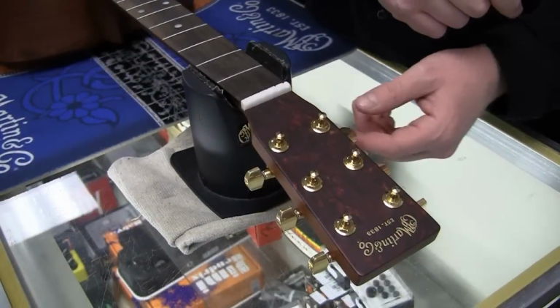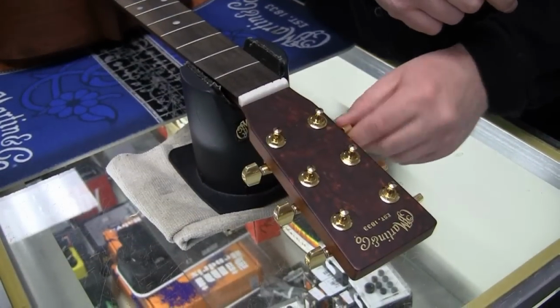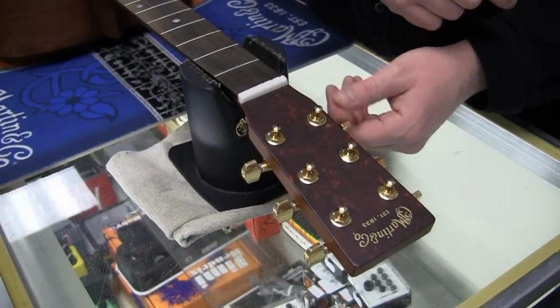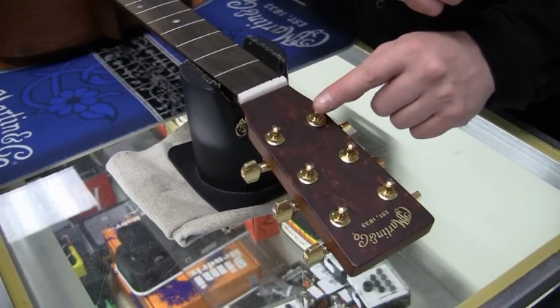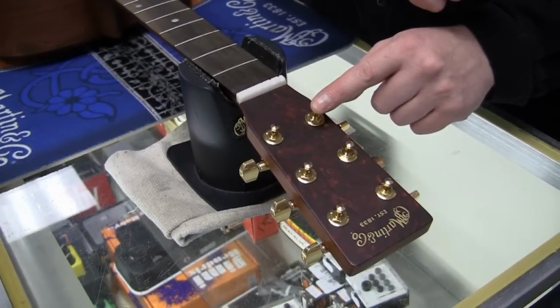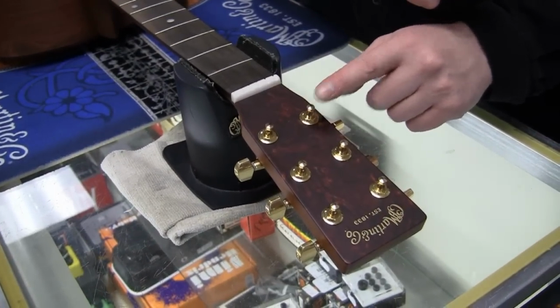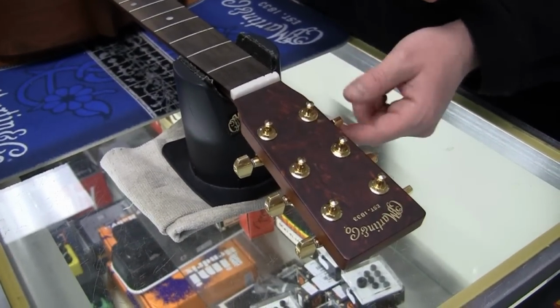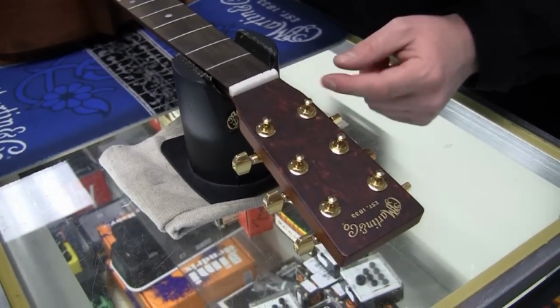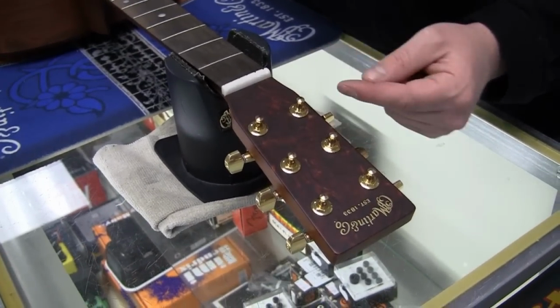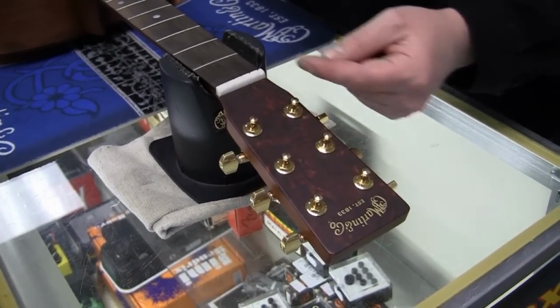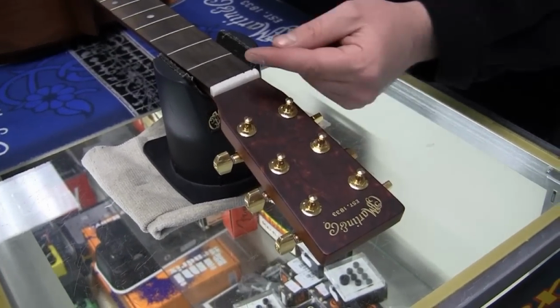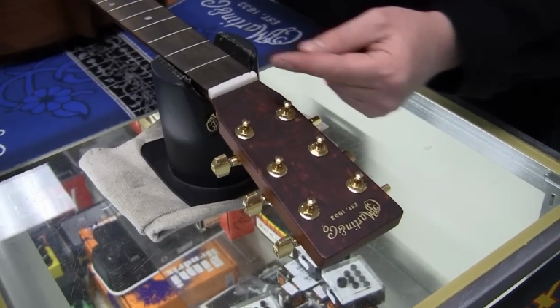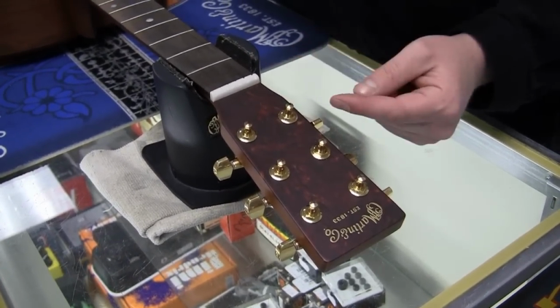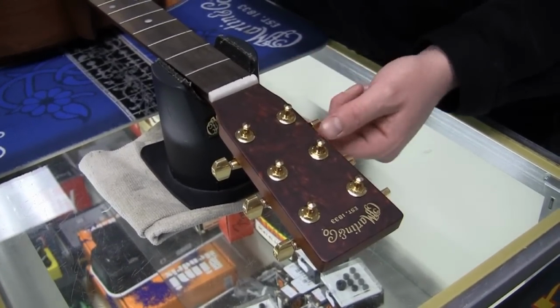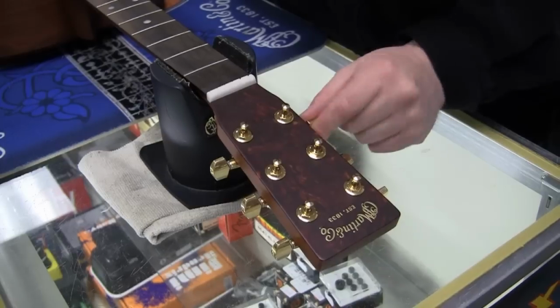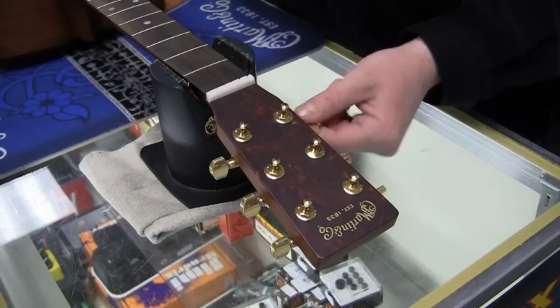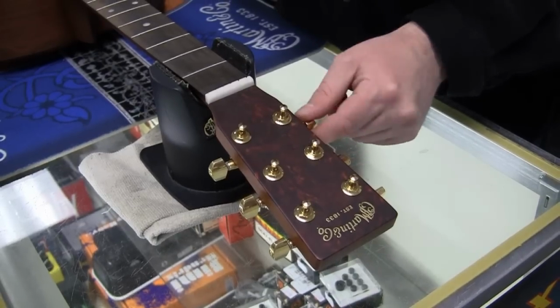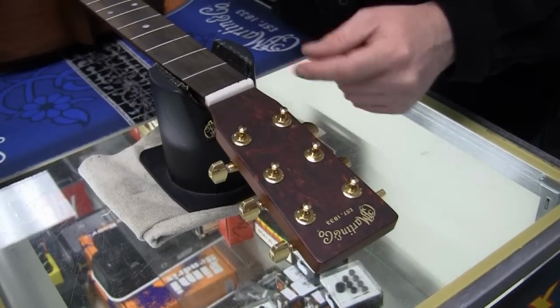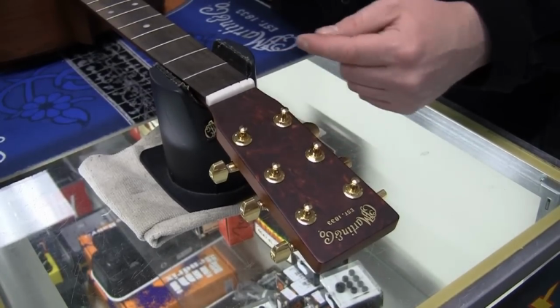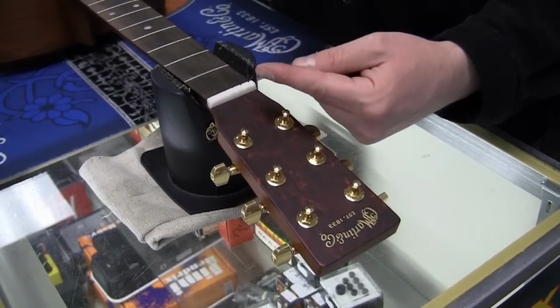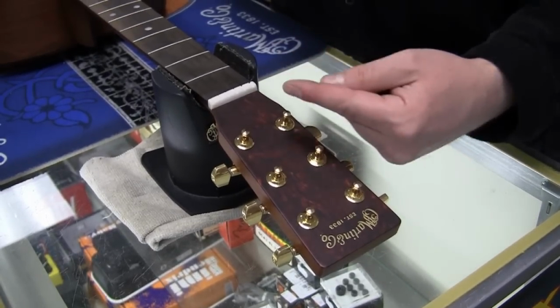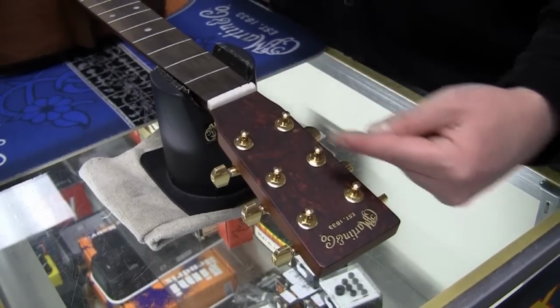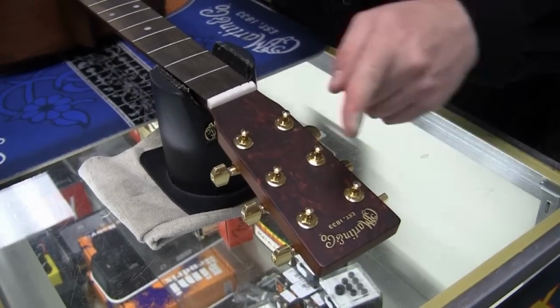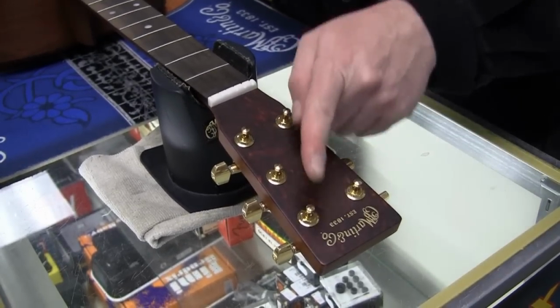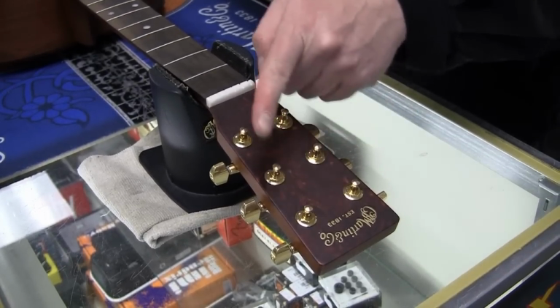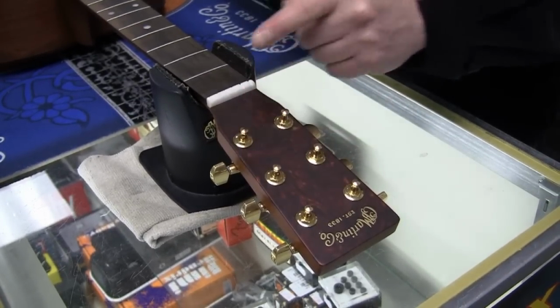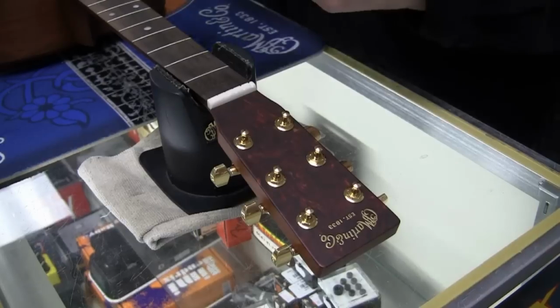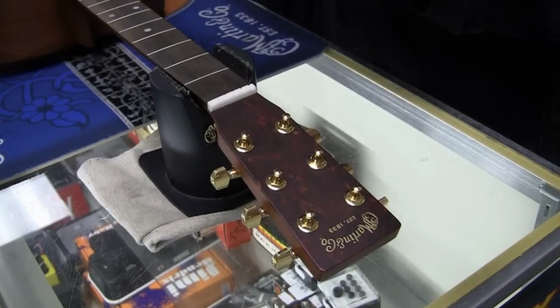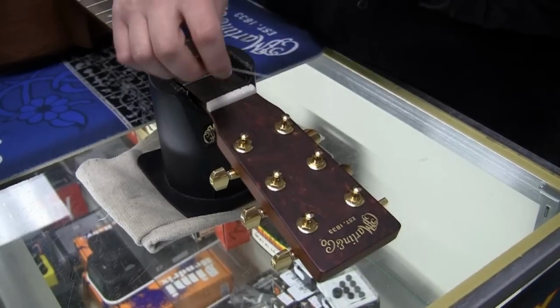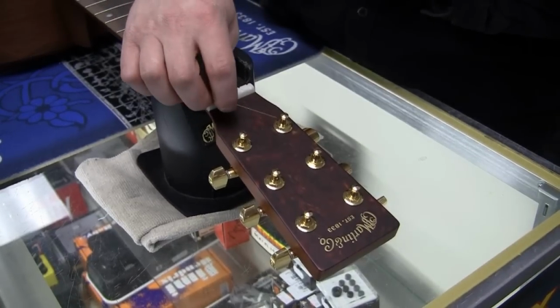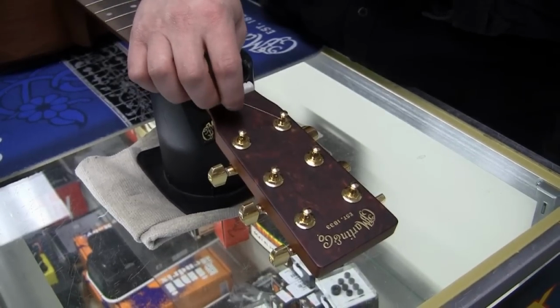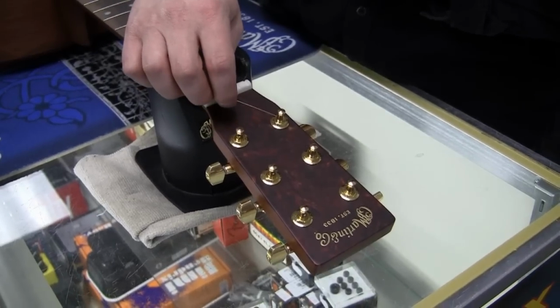Now we're going to get ready to put the string through the tuning machine. The tuning machine has holes which go front to back, so you want to align the hole pretty much straight — I like to go a little bit of an angle. Feed the string straight through.